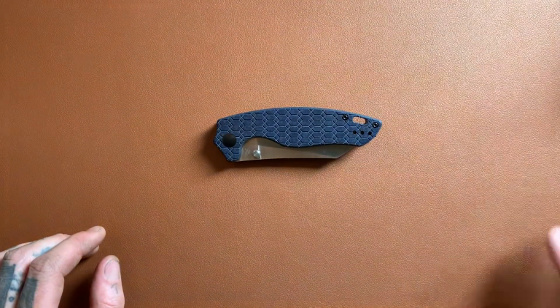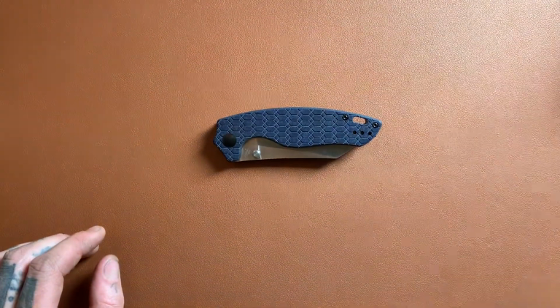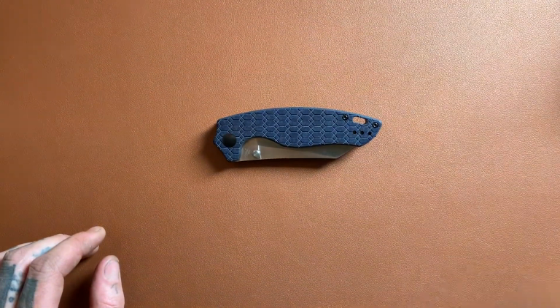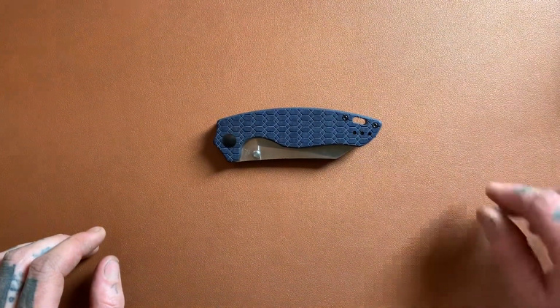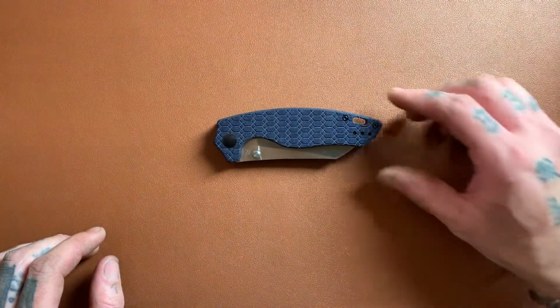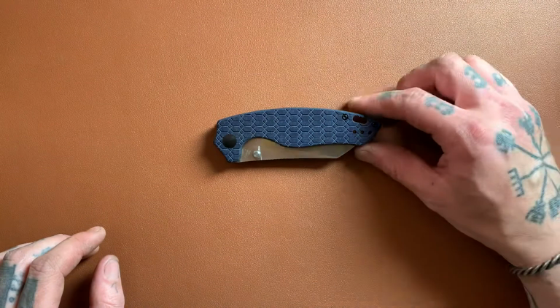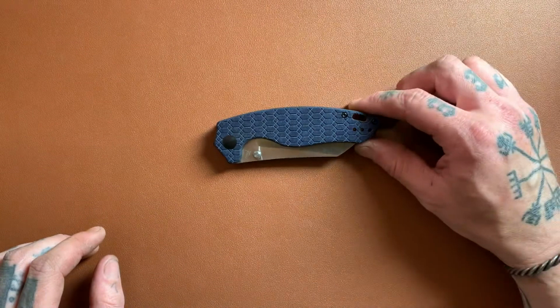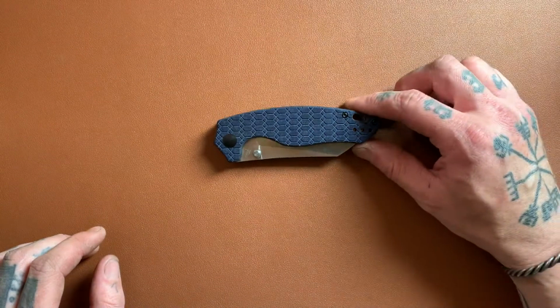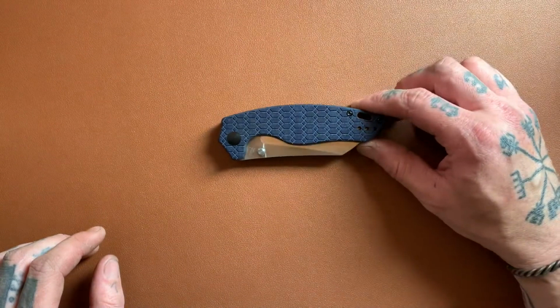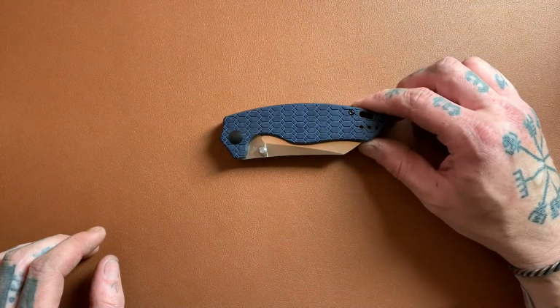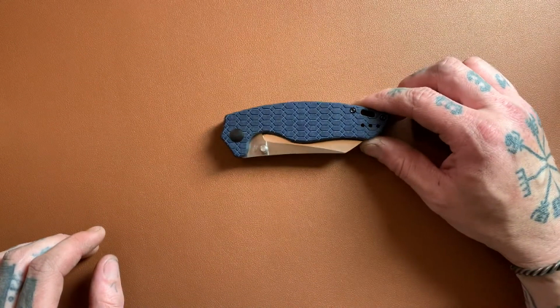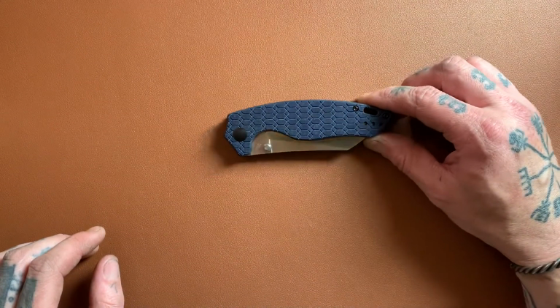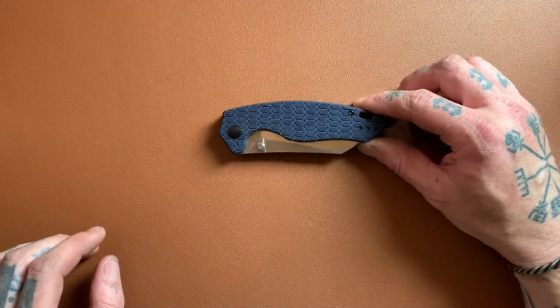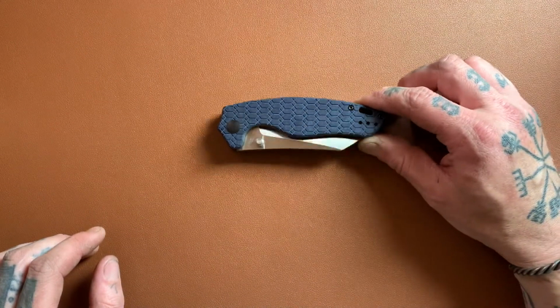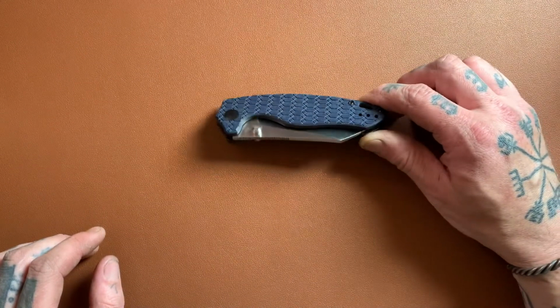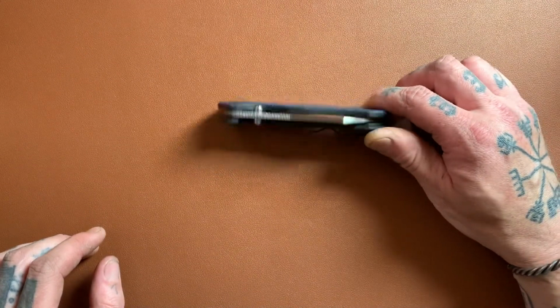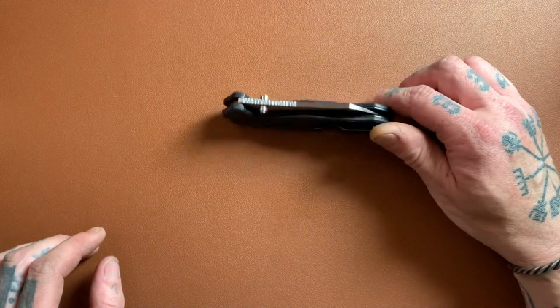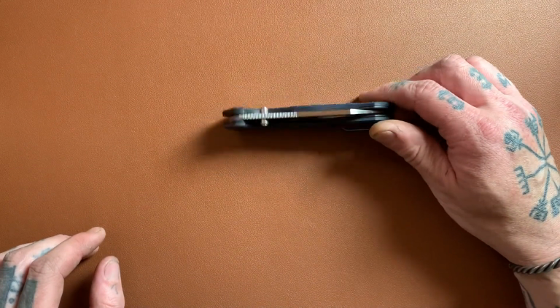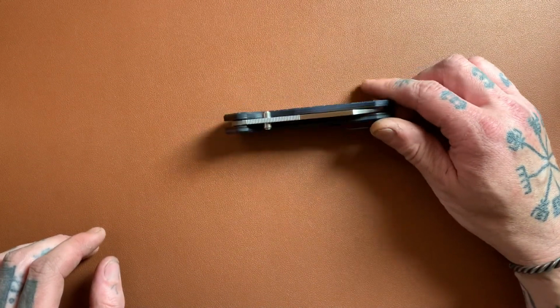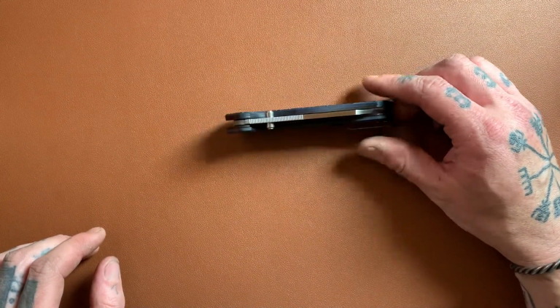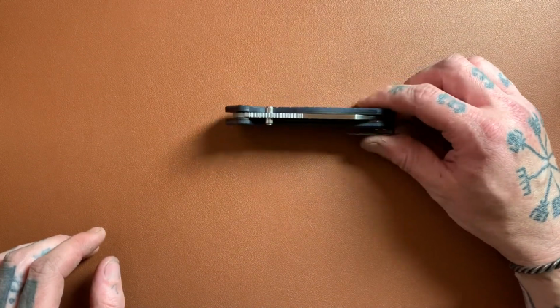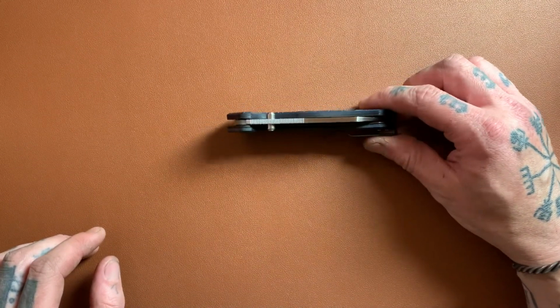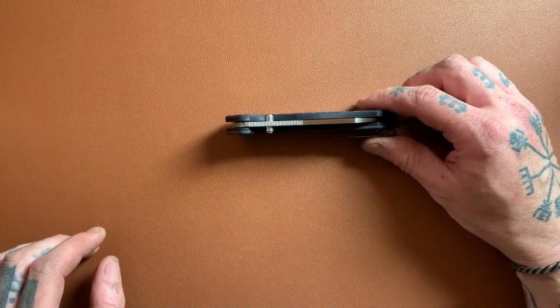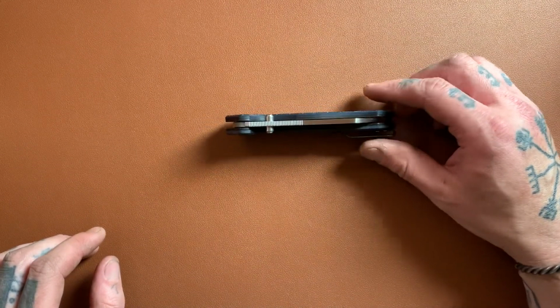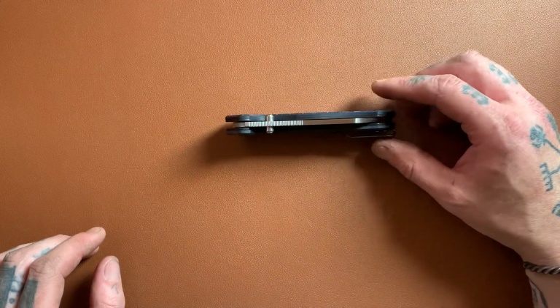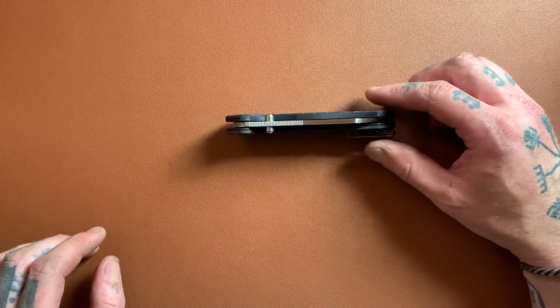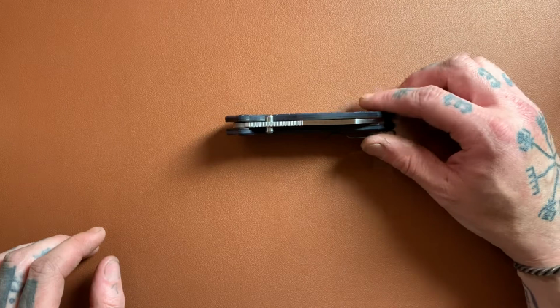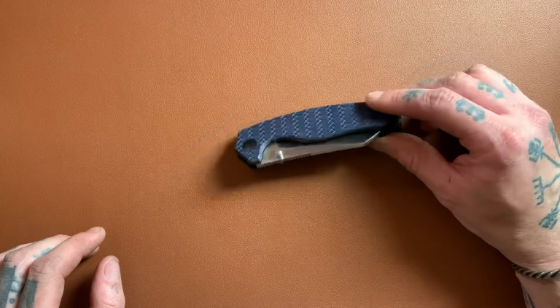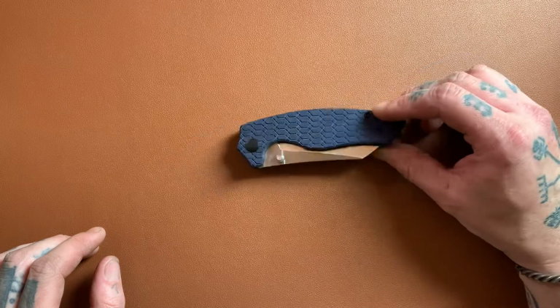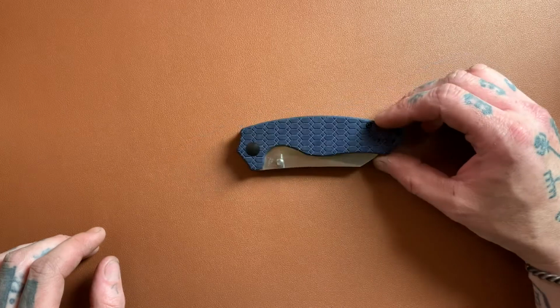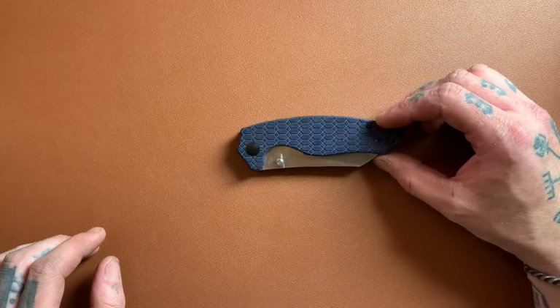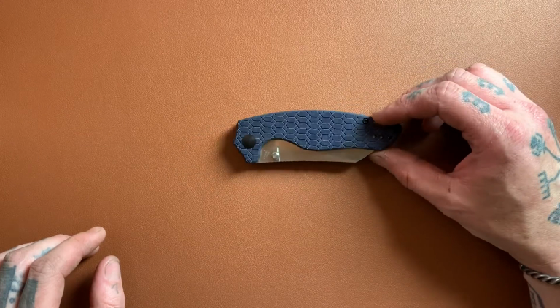Today we are checking out the Kaiser Tauzer K, which is a very, very interesting knife that I love very much.